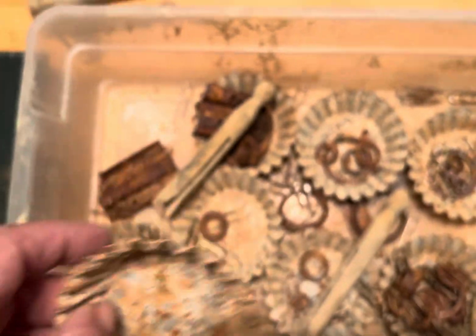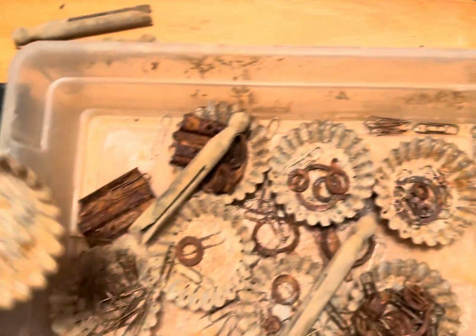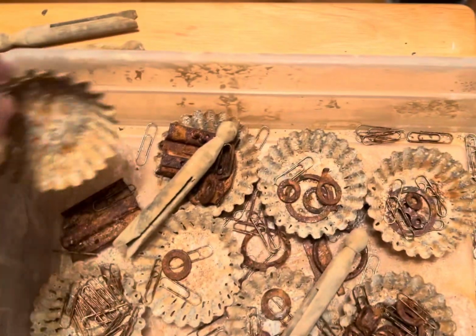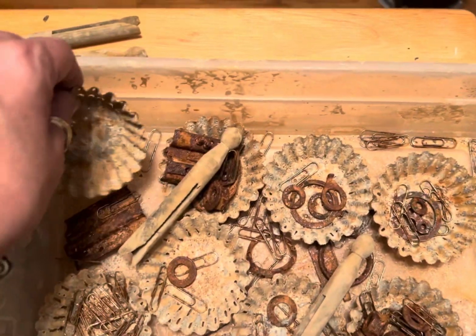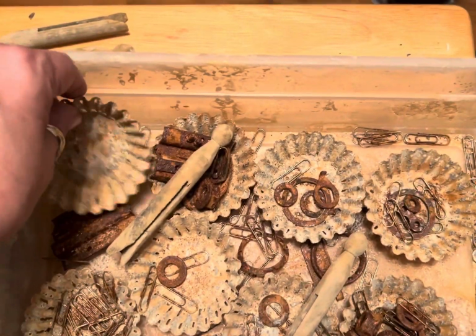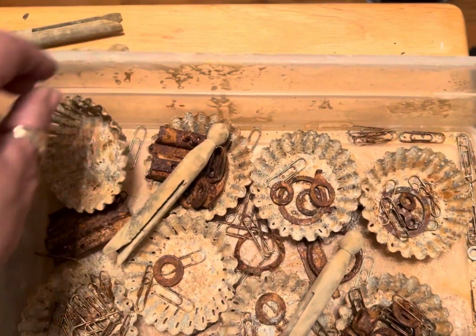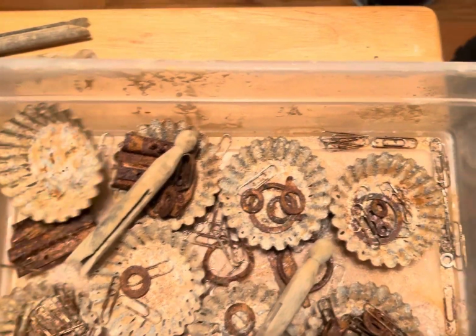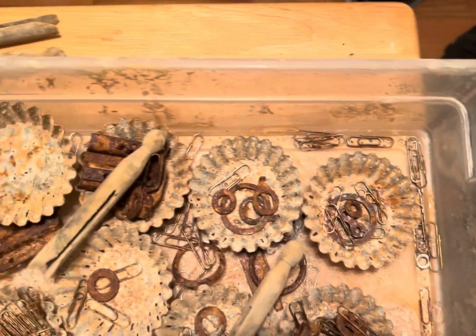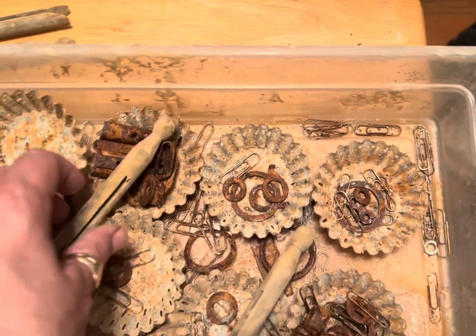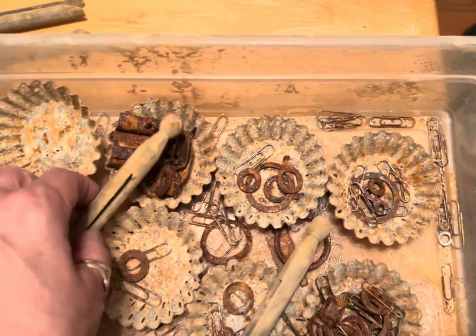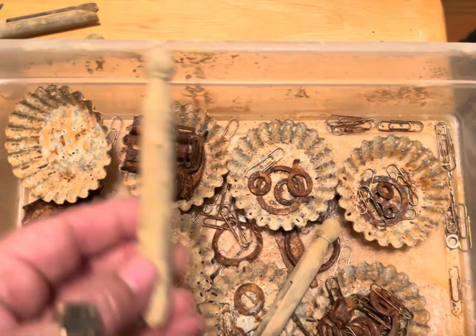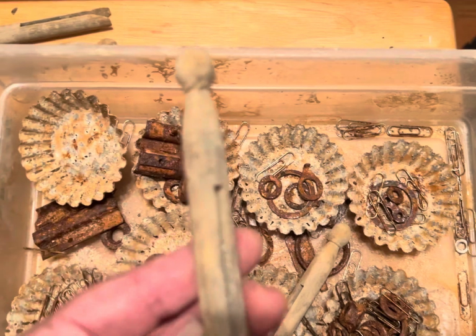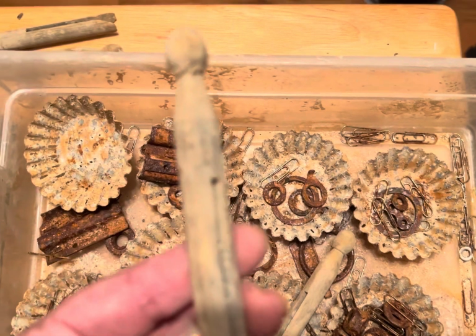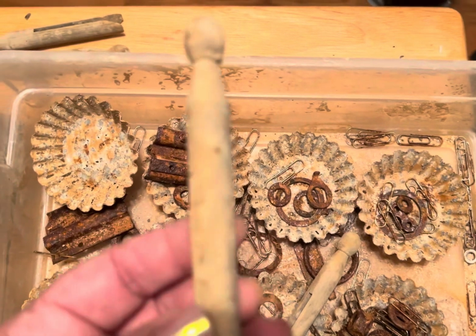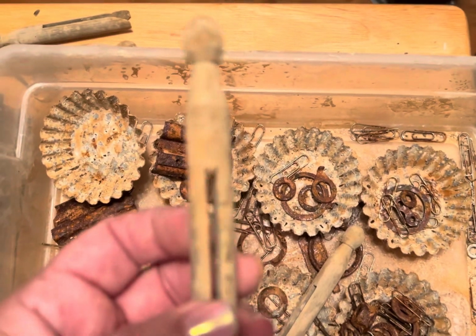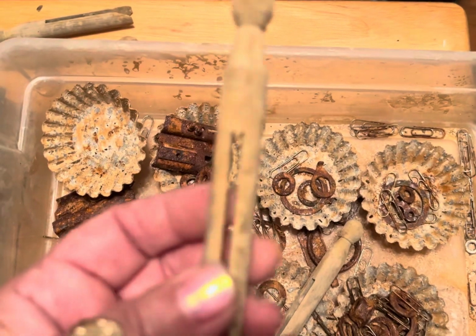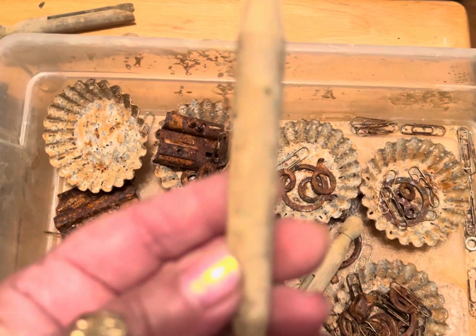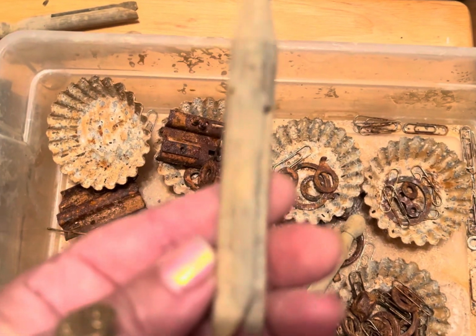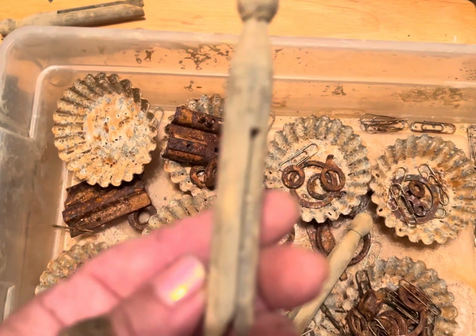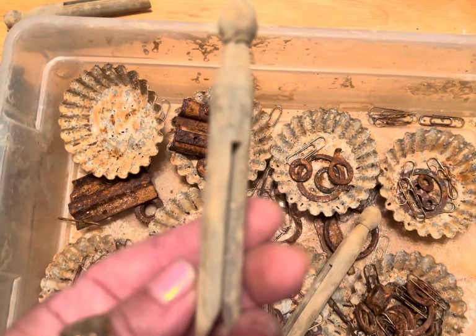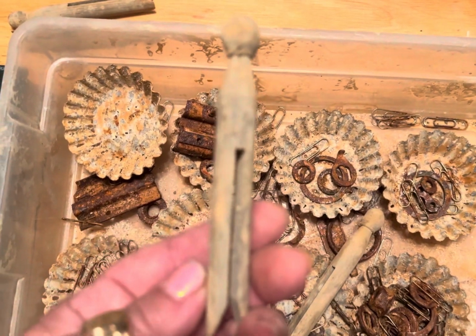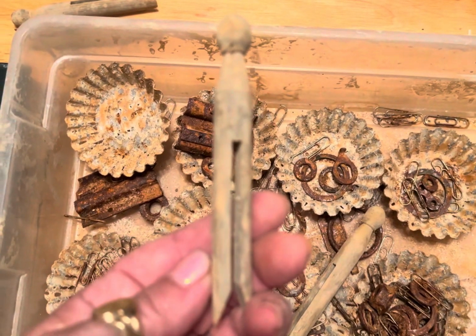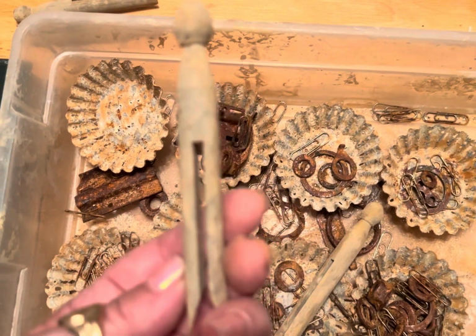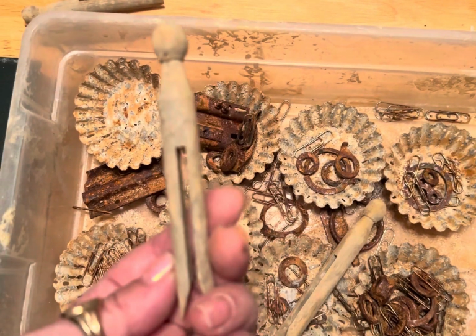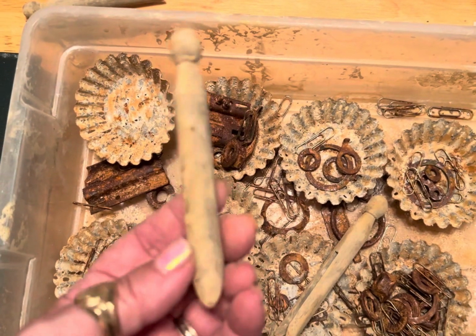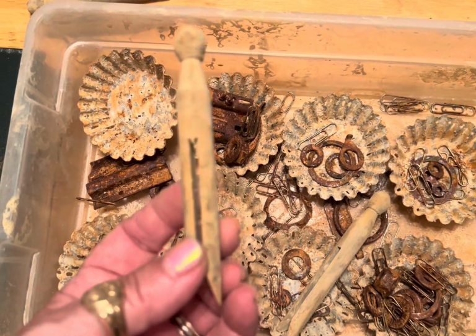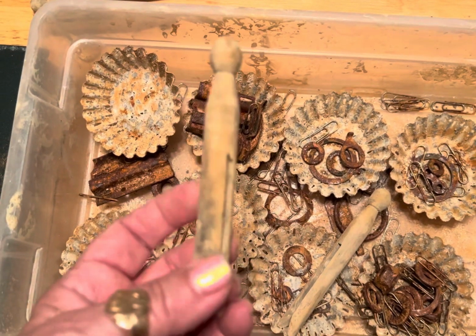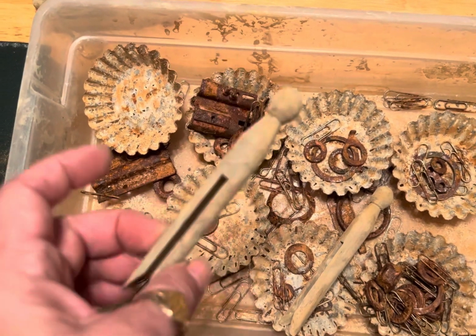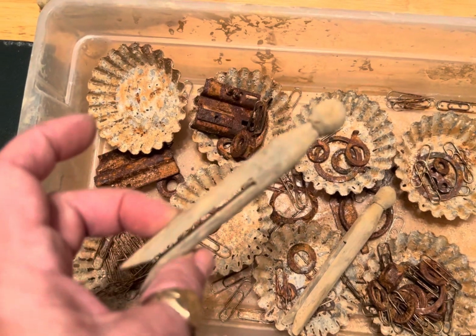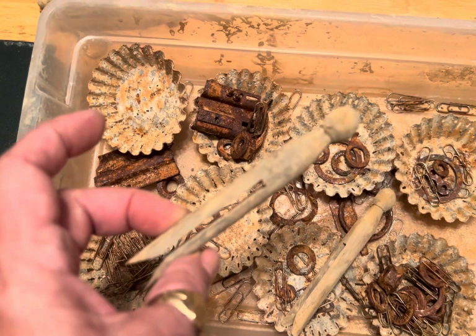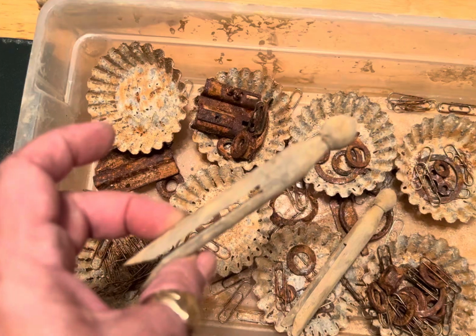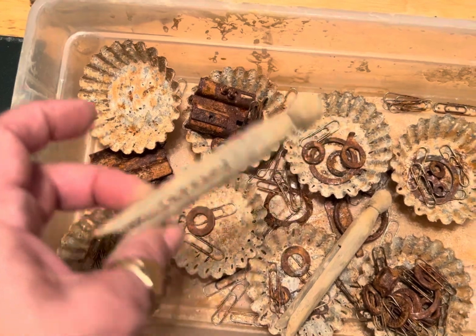I'm going to be working on some Halloween projects. I rusted up some newer wooden clothespins.